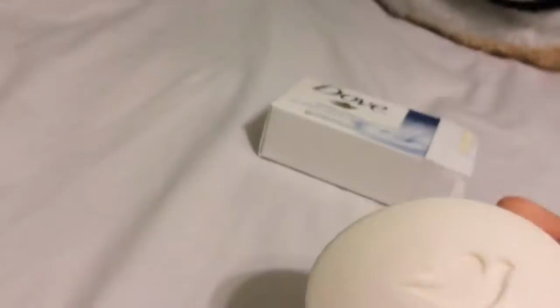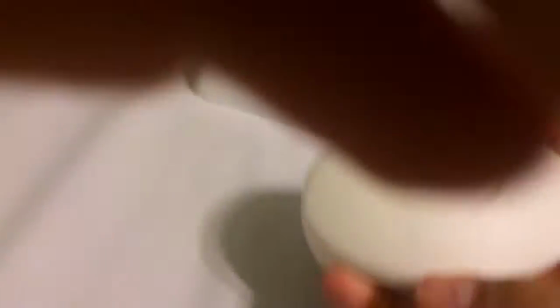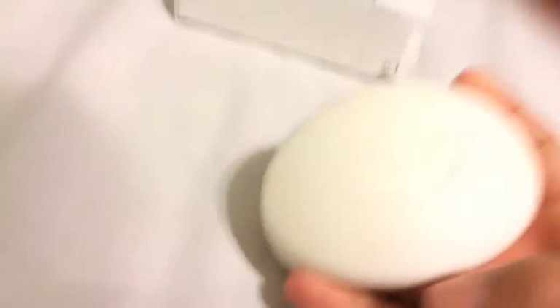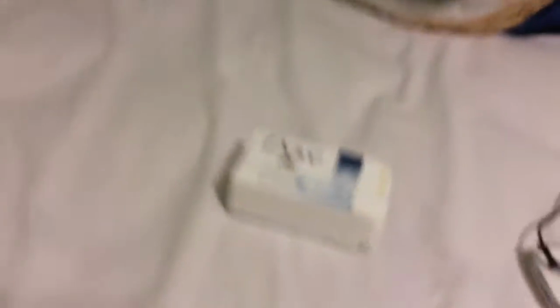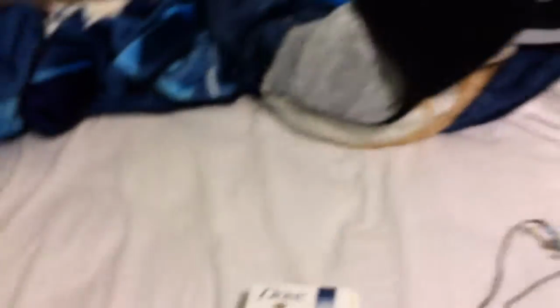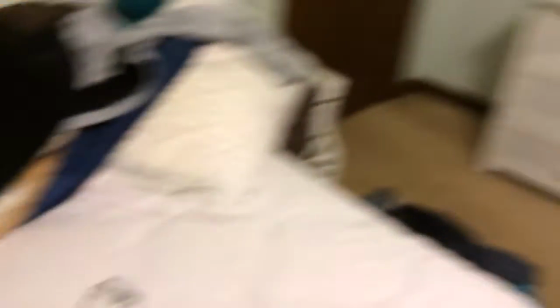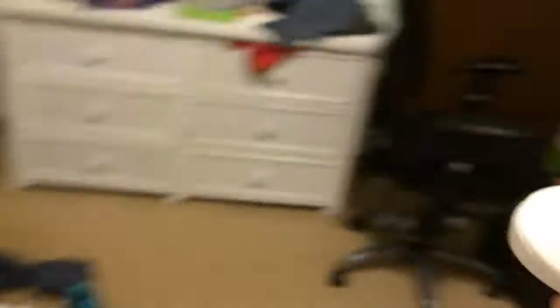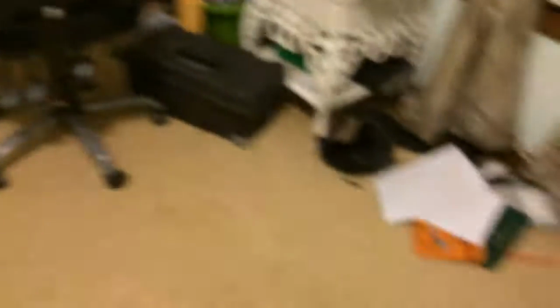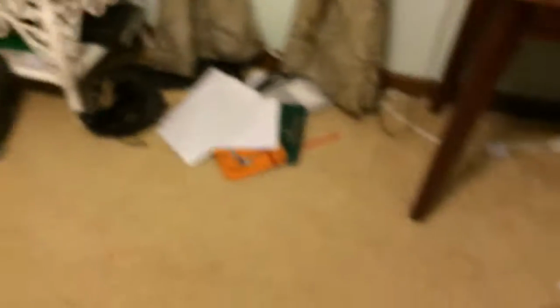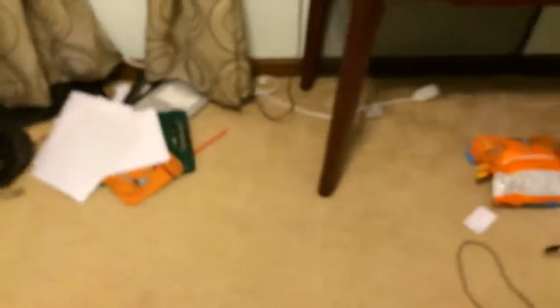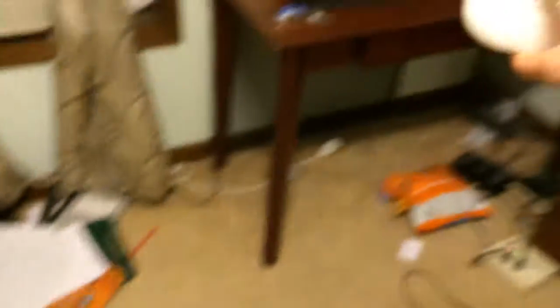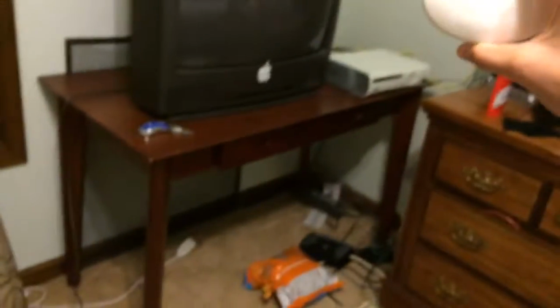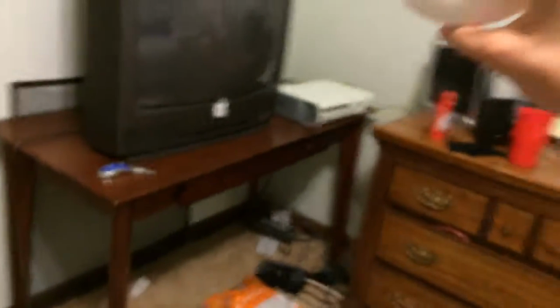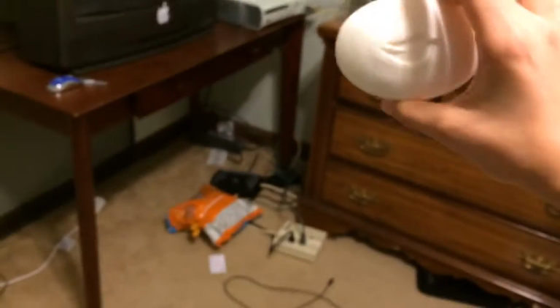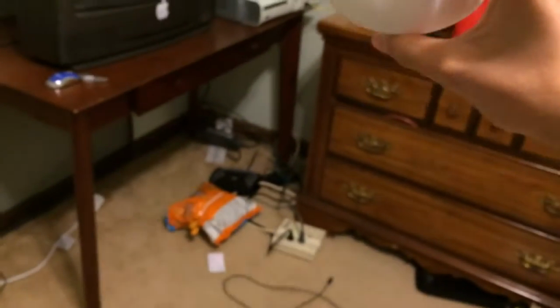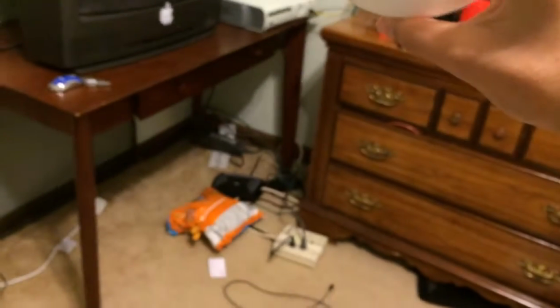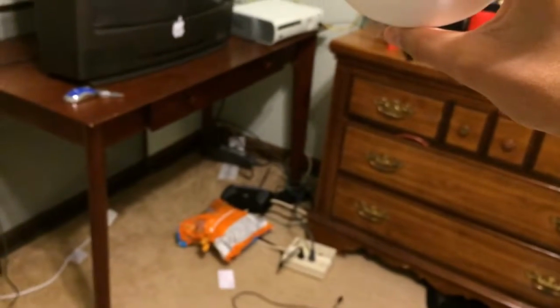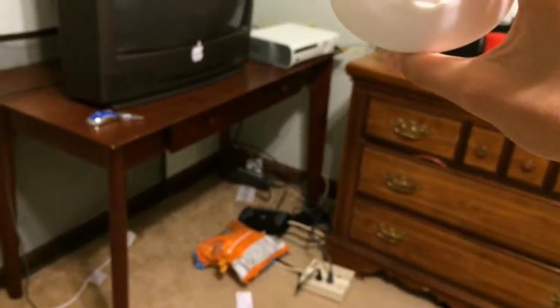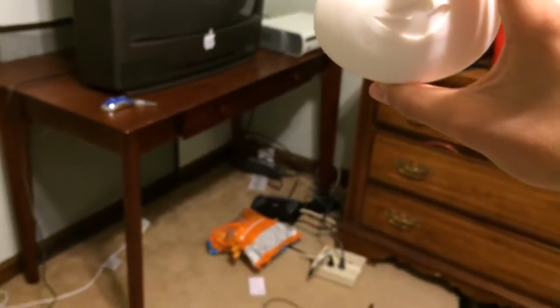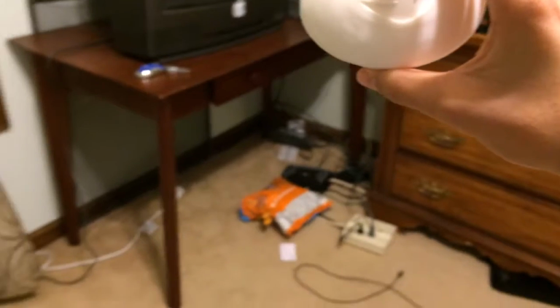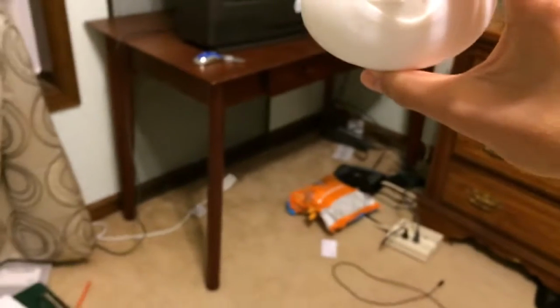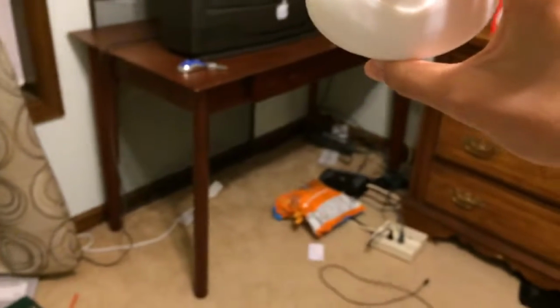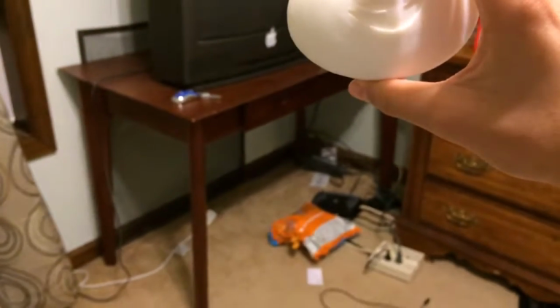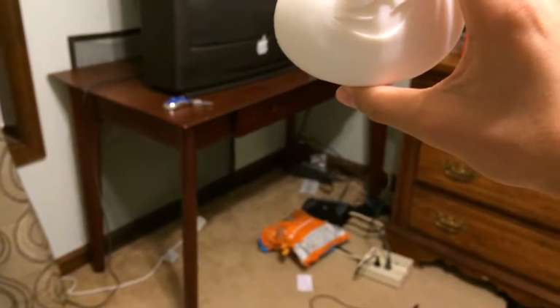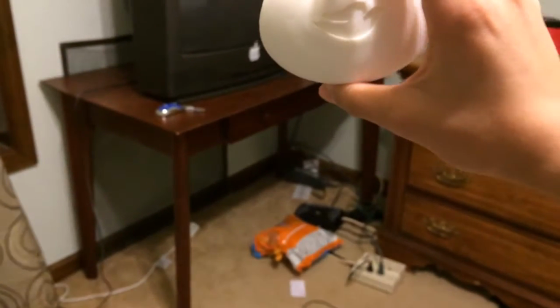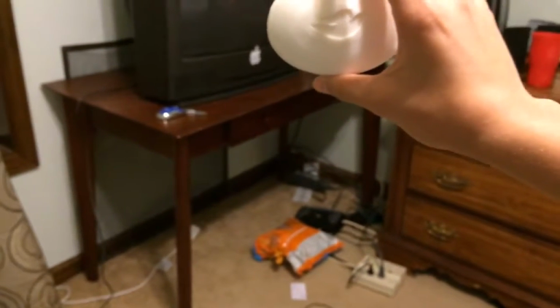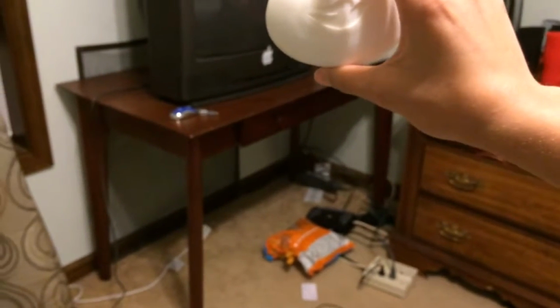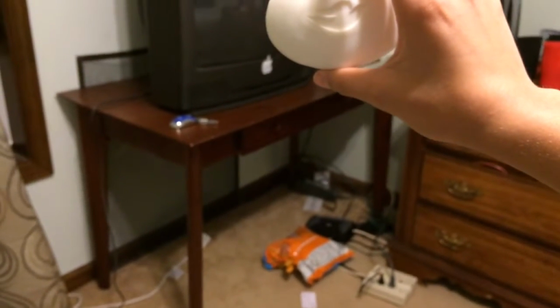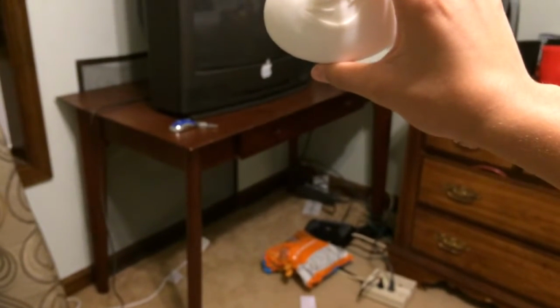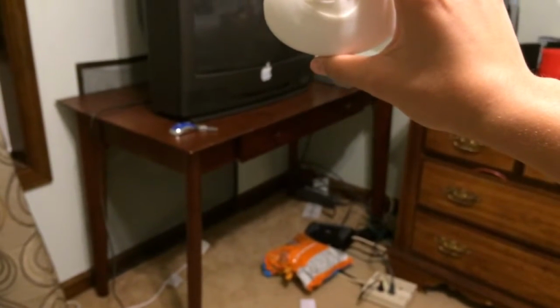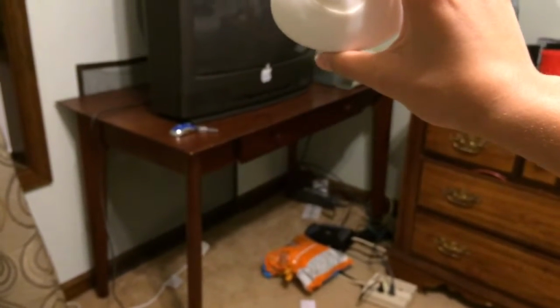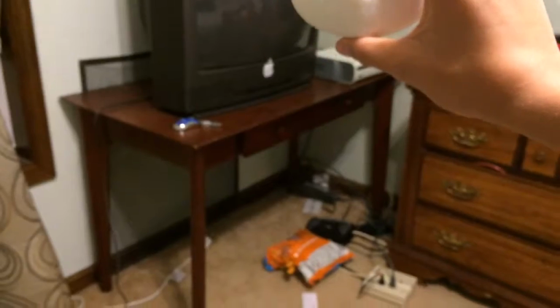Let's do a little drop test for y'all. Okay, here we go. This is about 4 feet. 5, 4, 3, 2, 1.